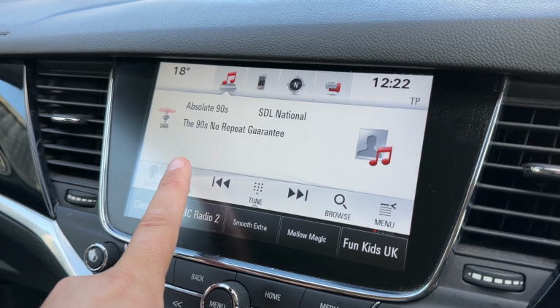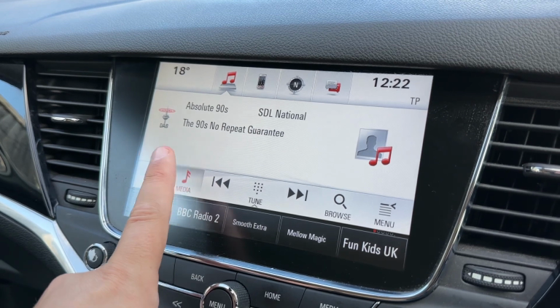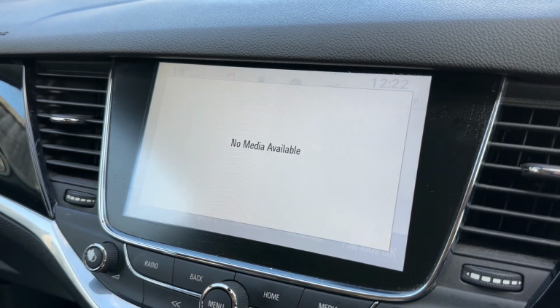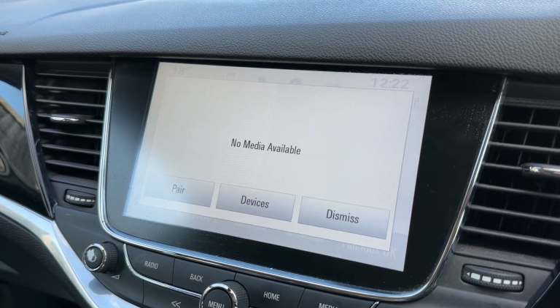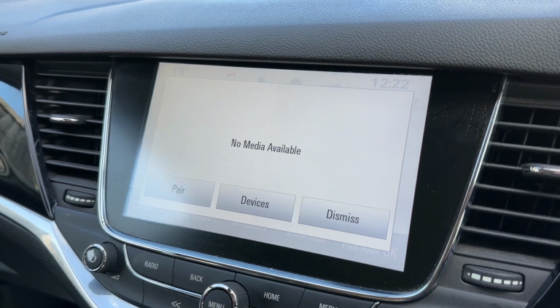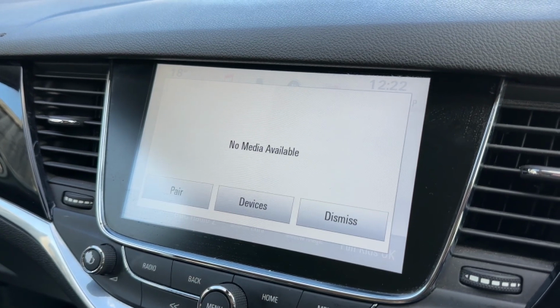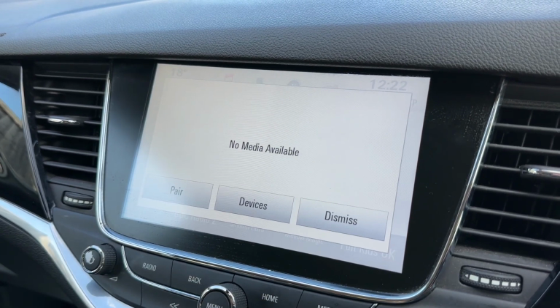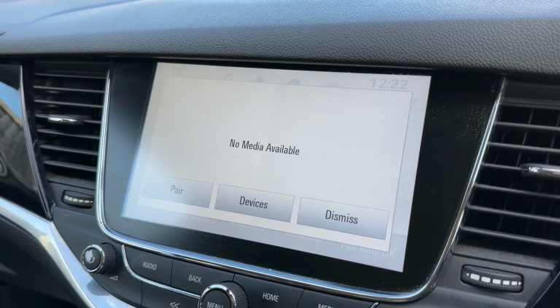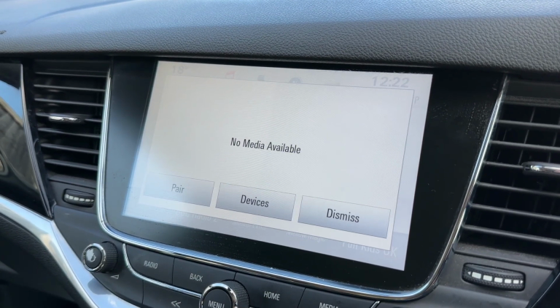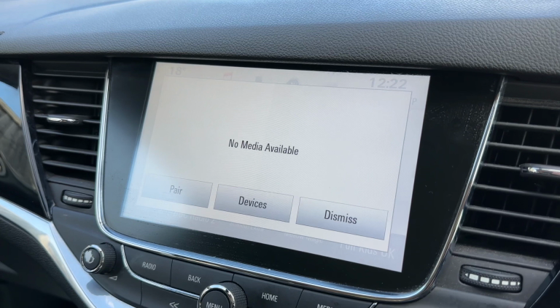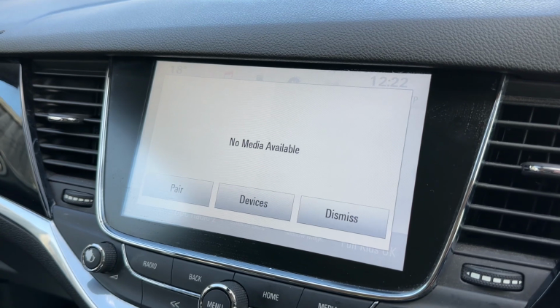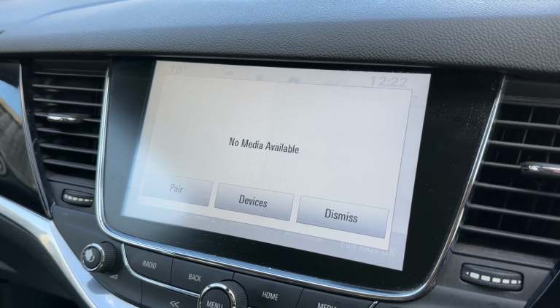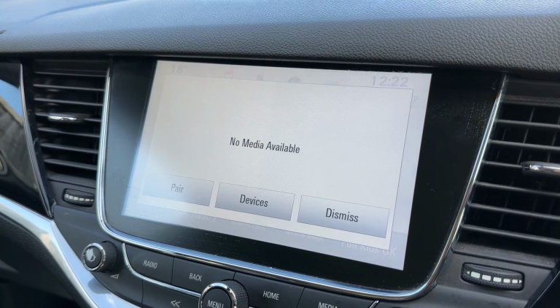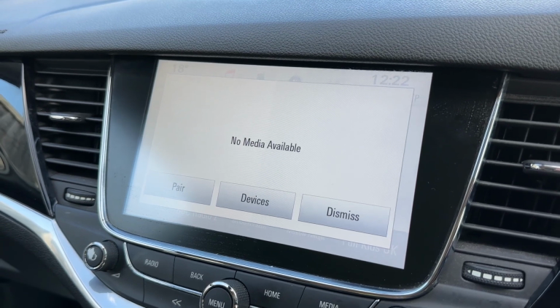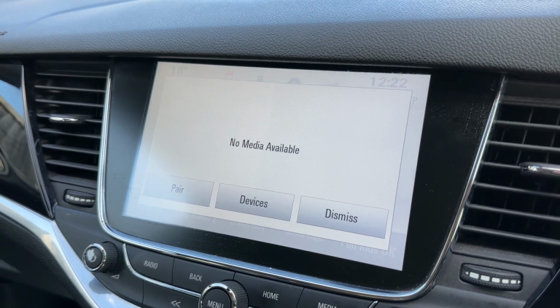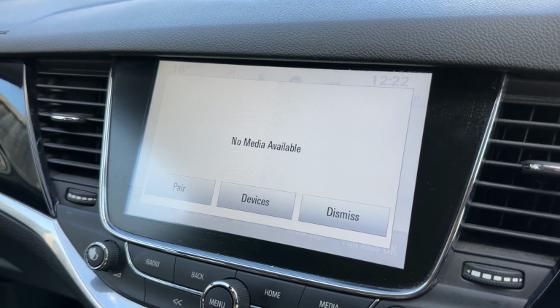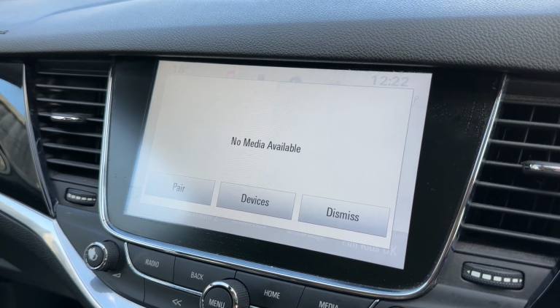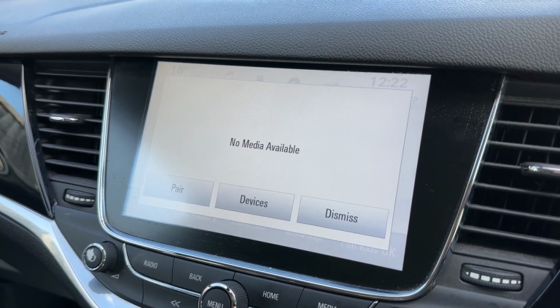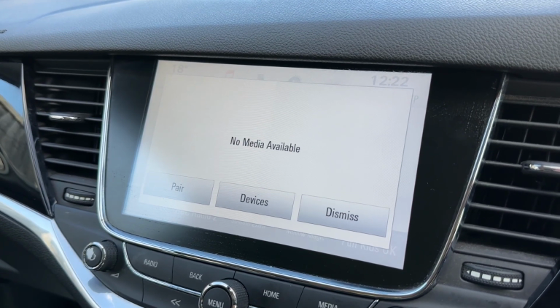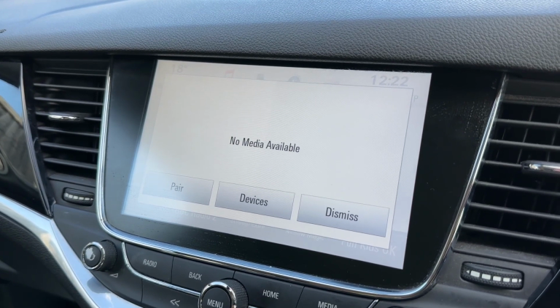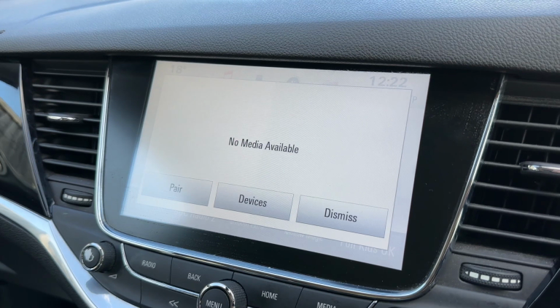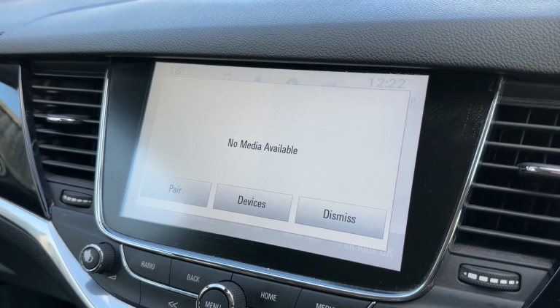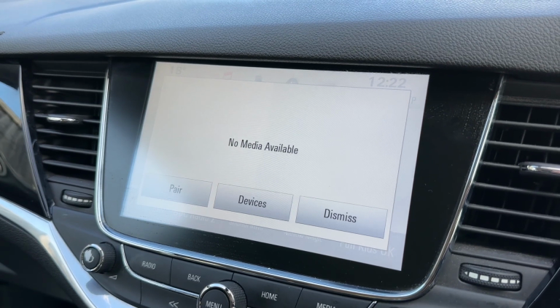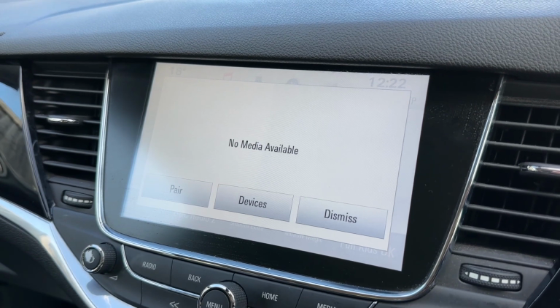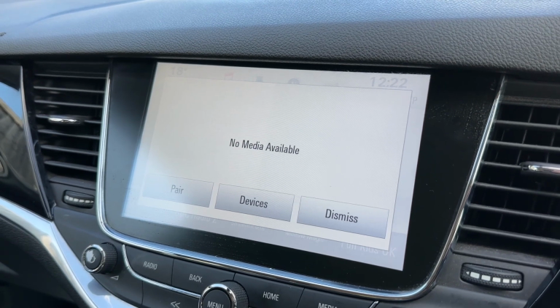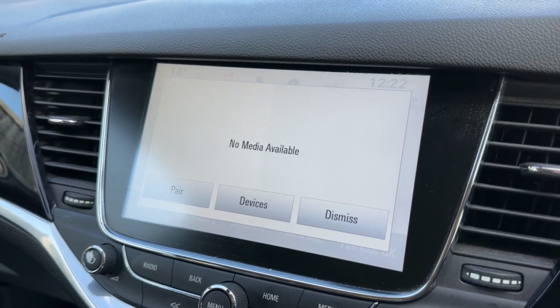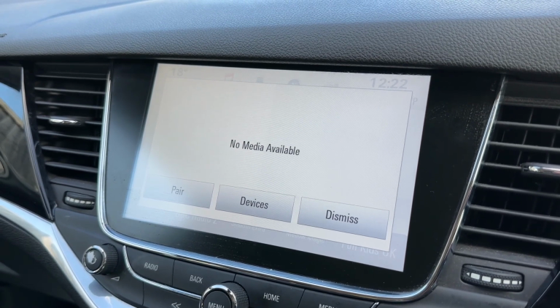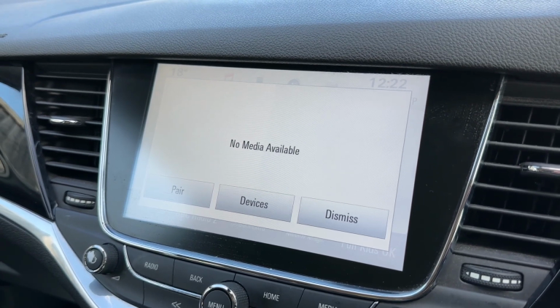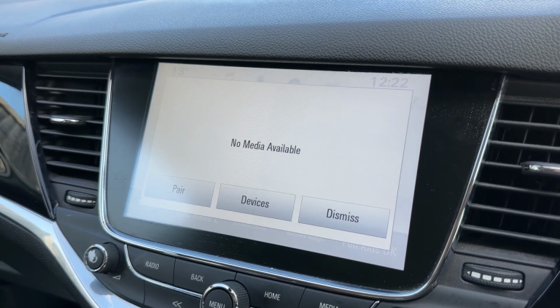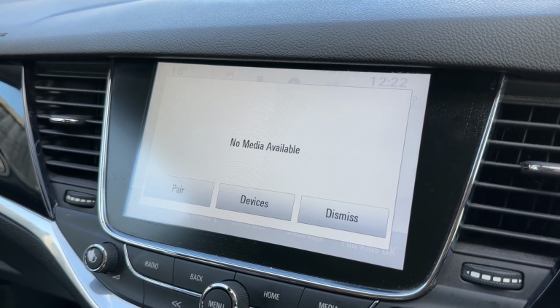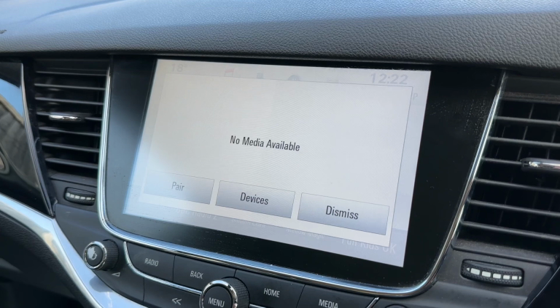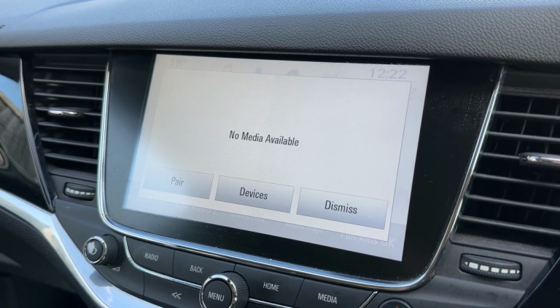If you want to listen to your own music you can do. Nothing is connected up at the moment but you can insert a USB device, or you can stream your music wirelessly via Bluetooth audio. Depending on the smartphone you have, this car has also got Android Auto and Apple CarPlay available as well.